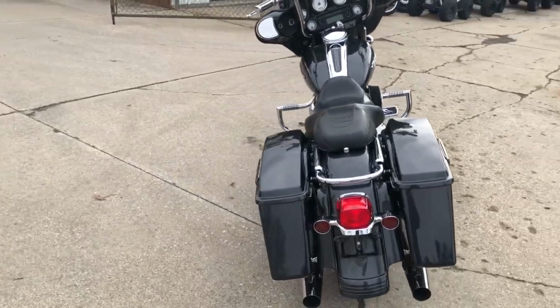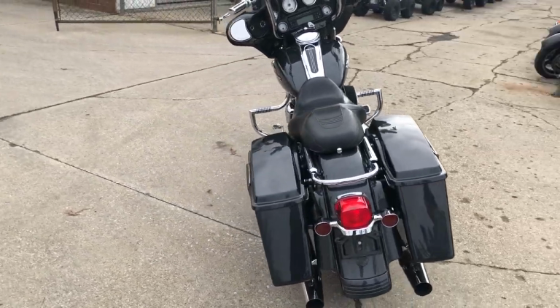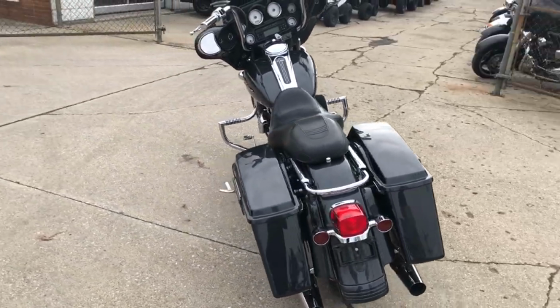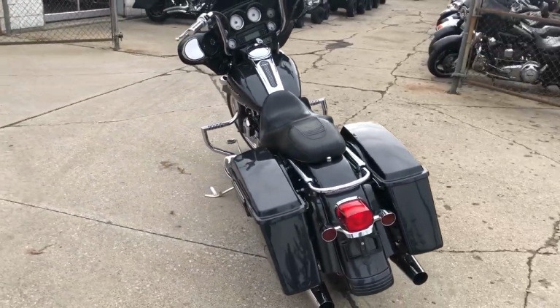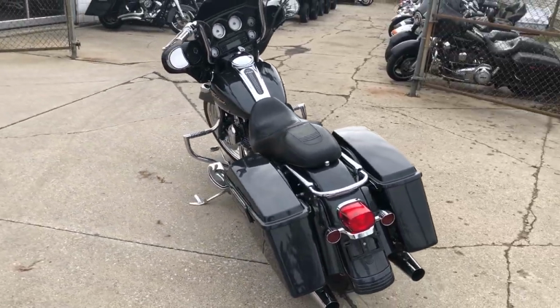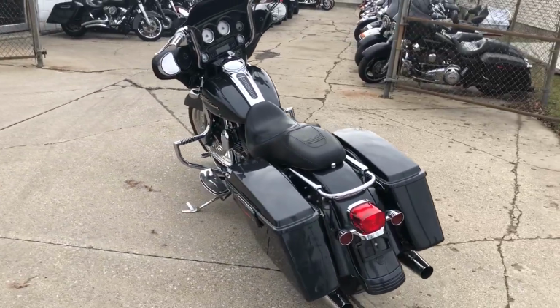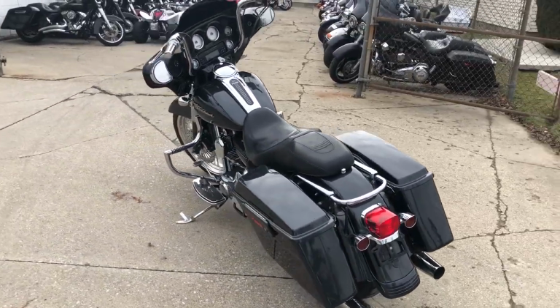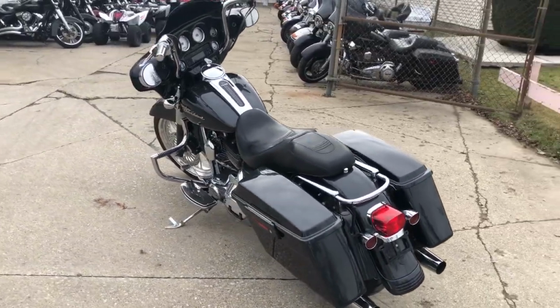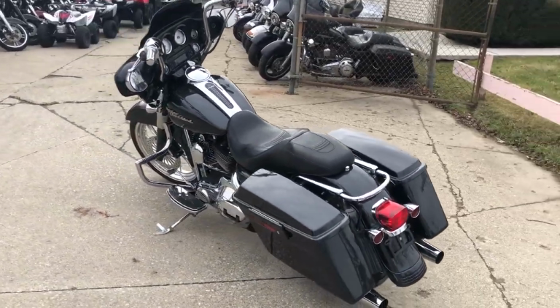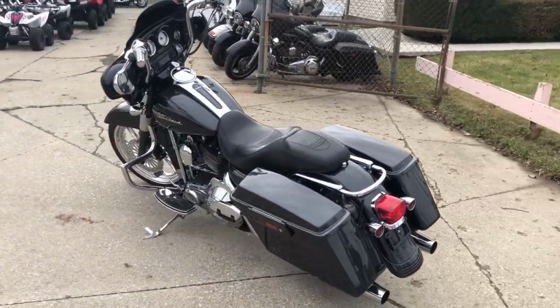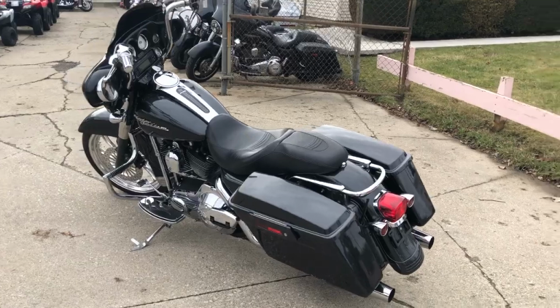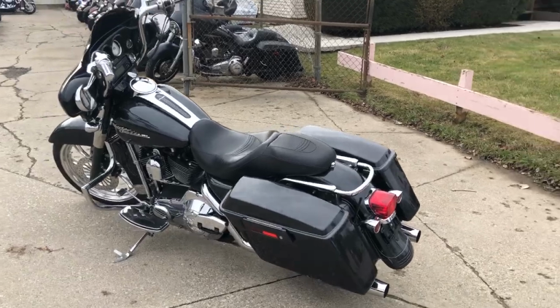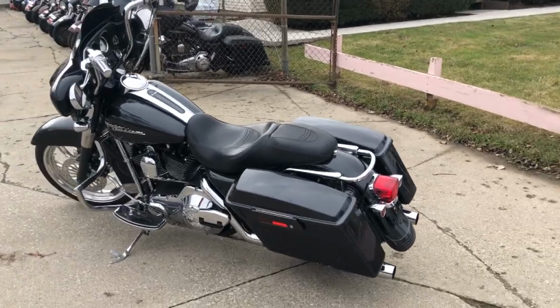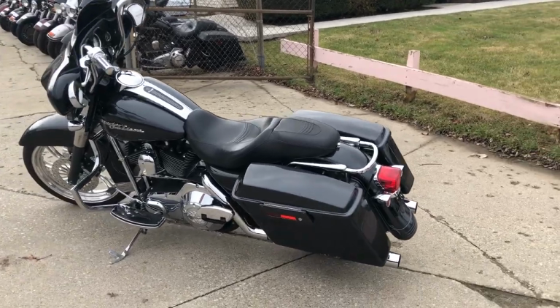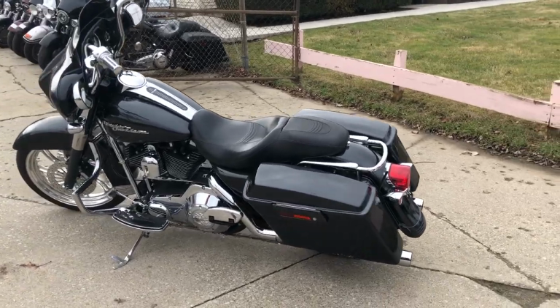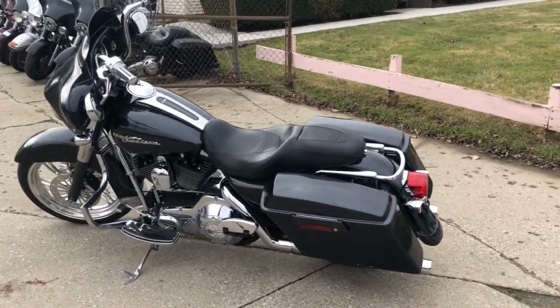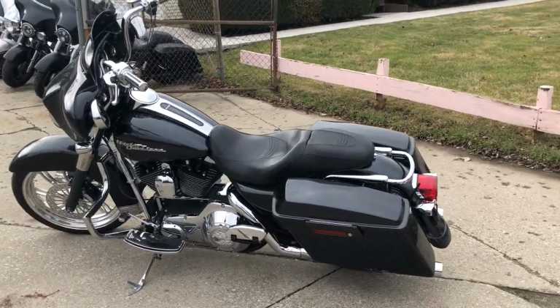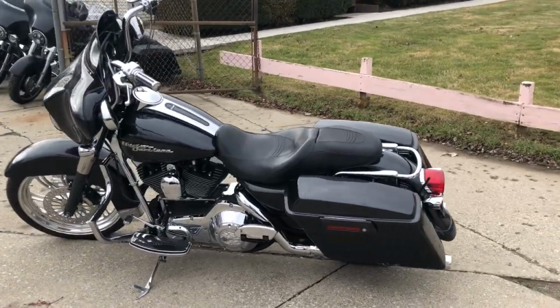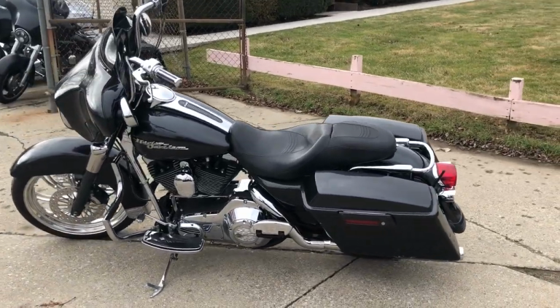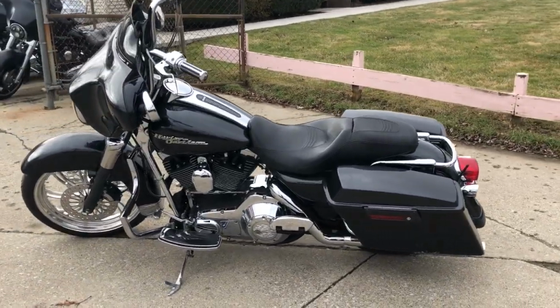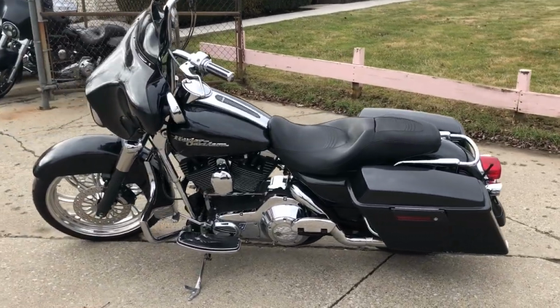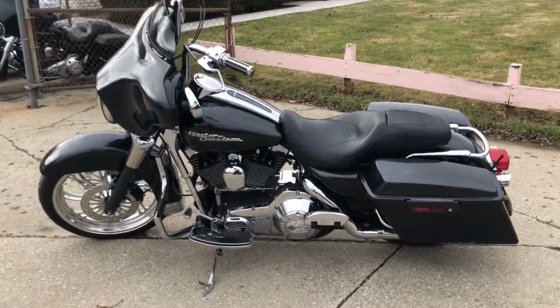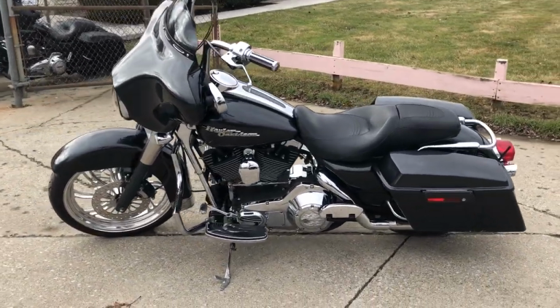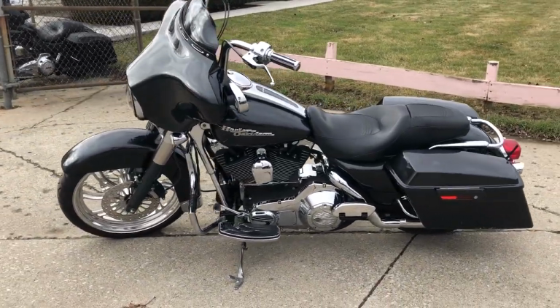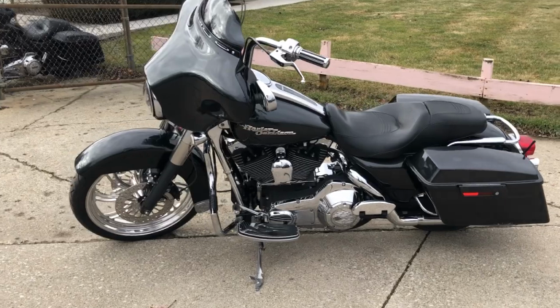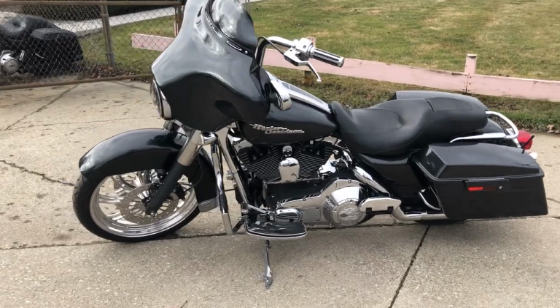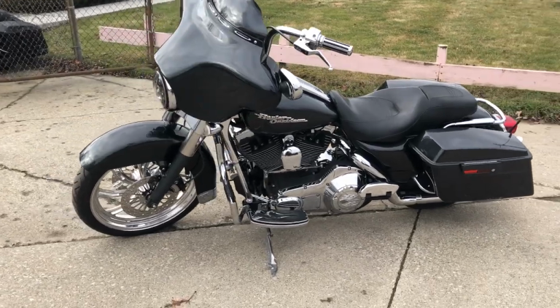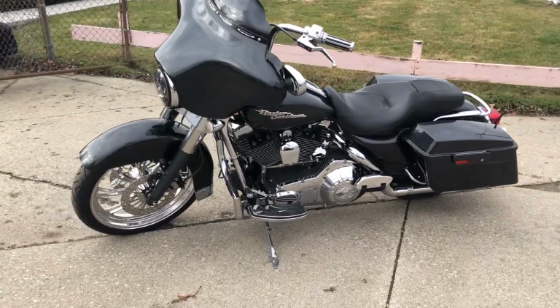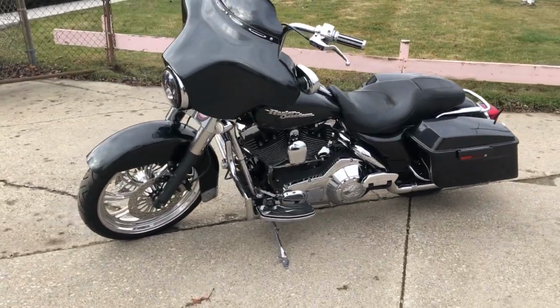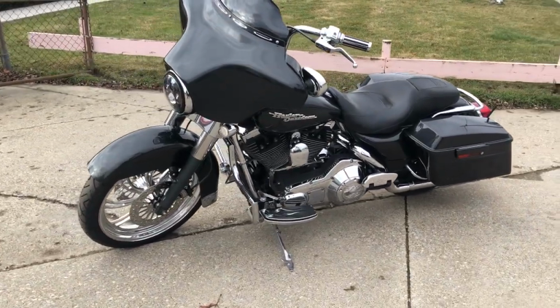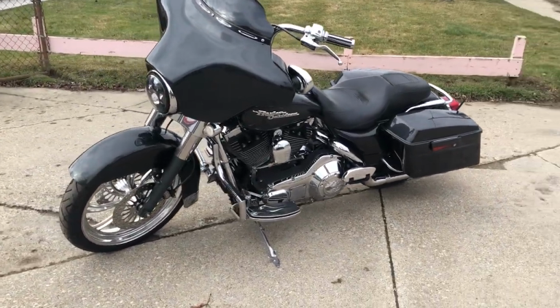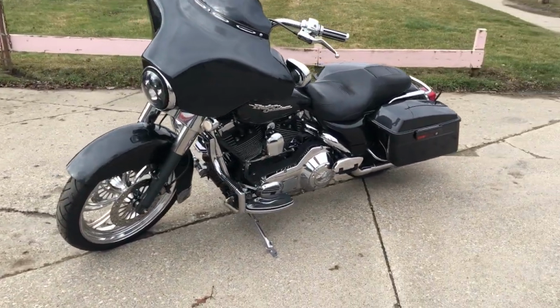There's tons of chrome. We got the painted fairing, chrome levers, chrome switch housing, upgraded floorboards, upgraded lower controls, and more. That's over $2,000 in extras.